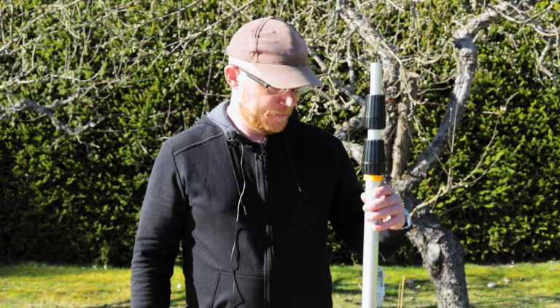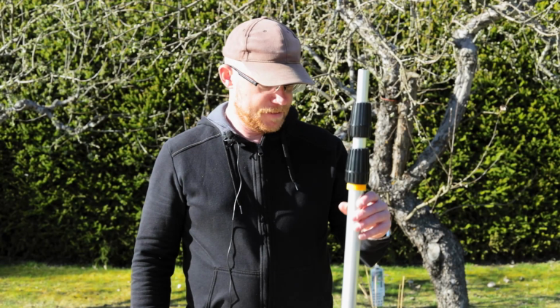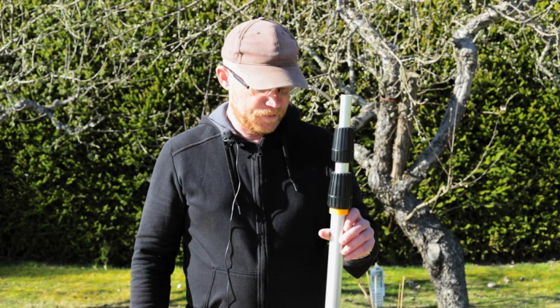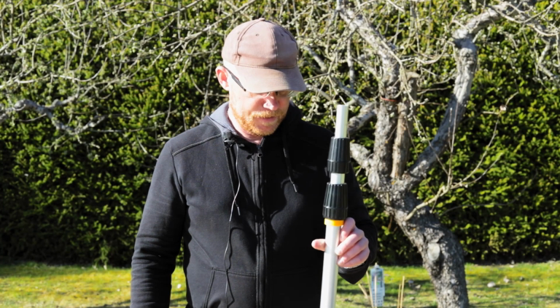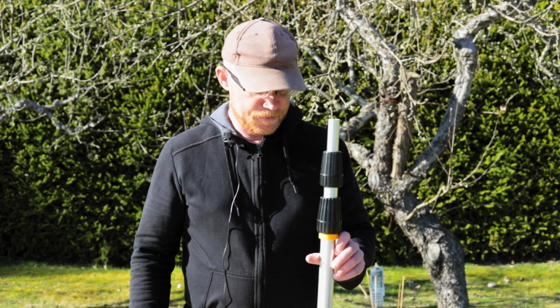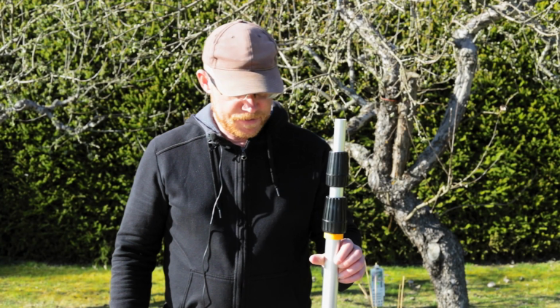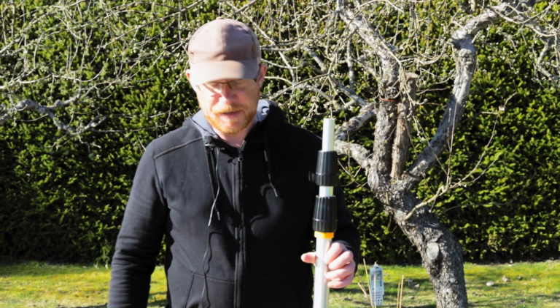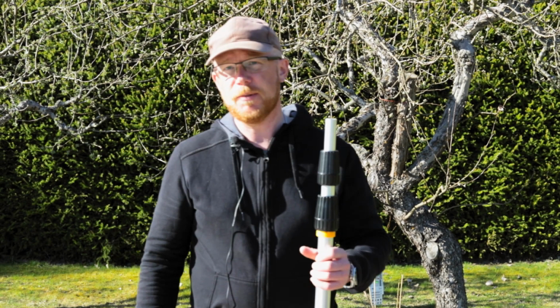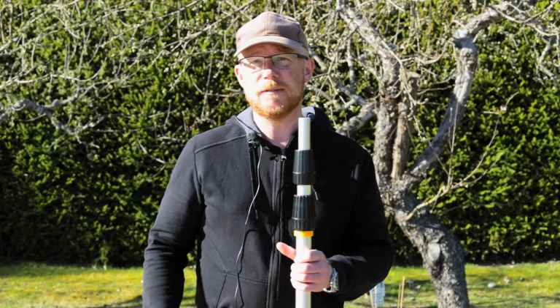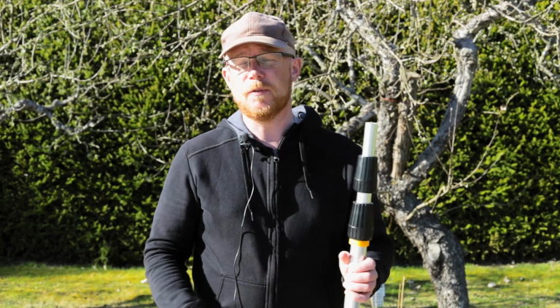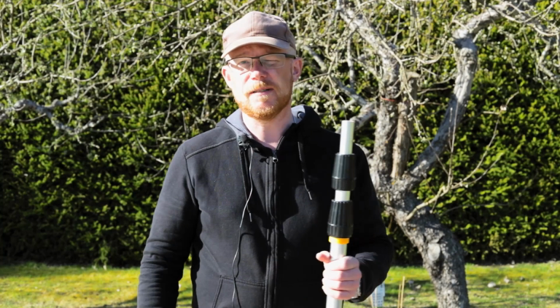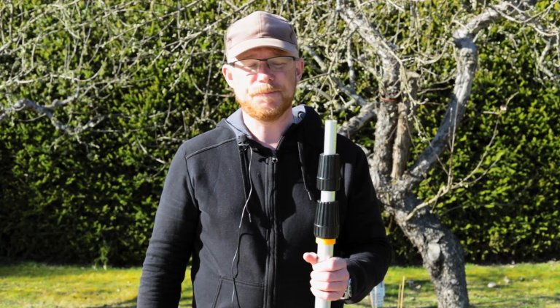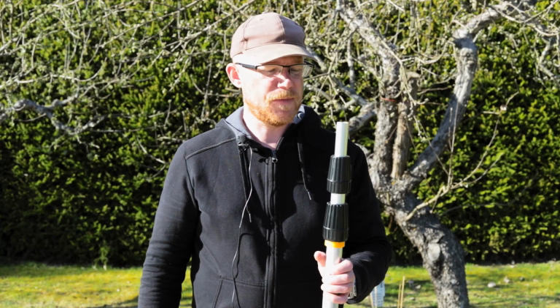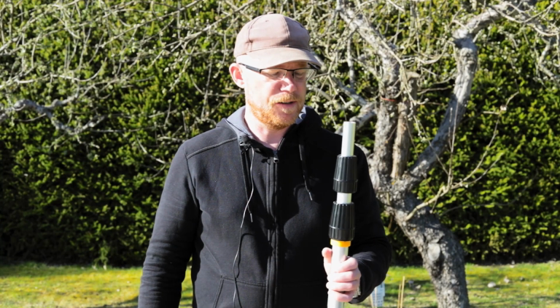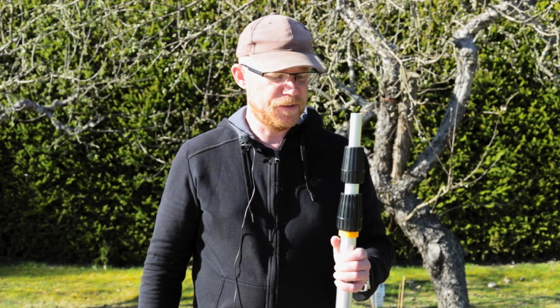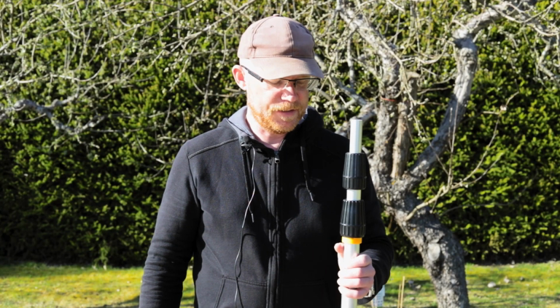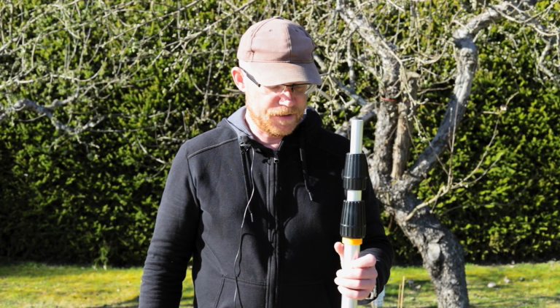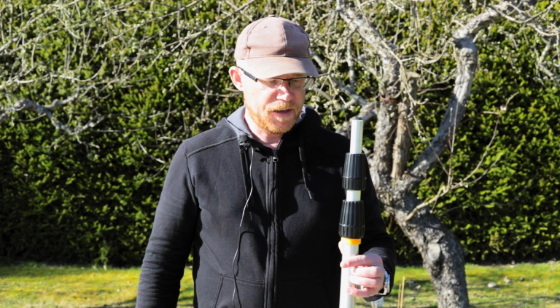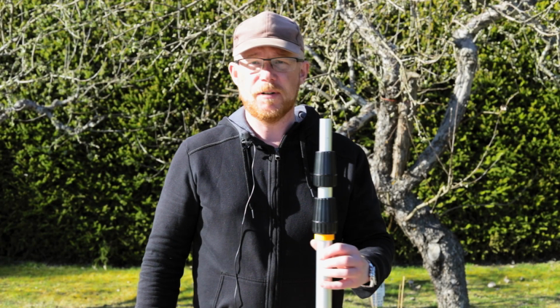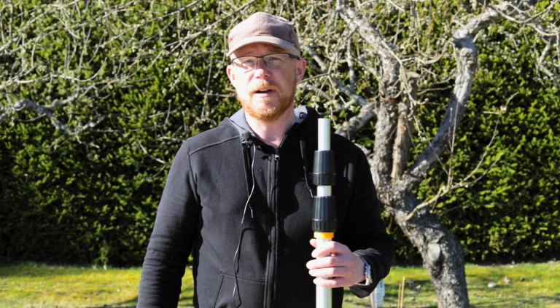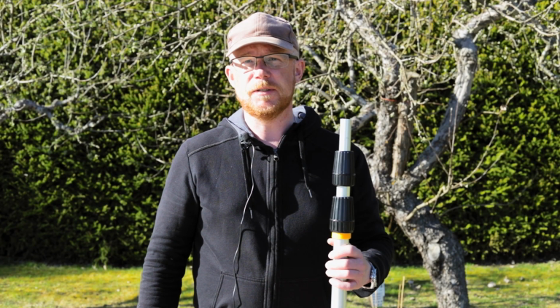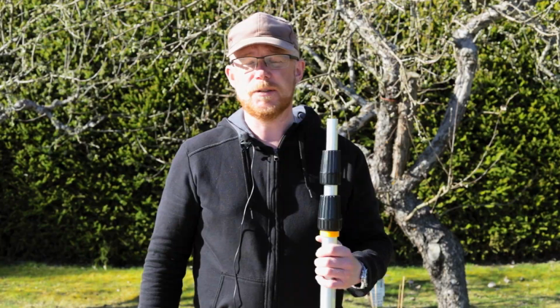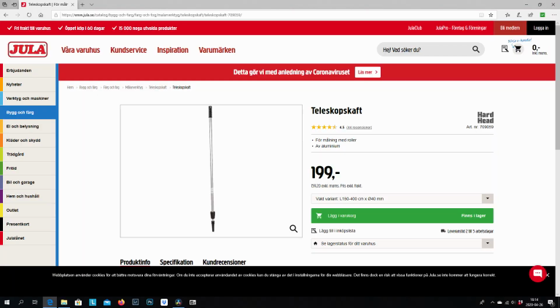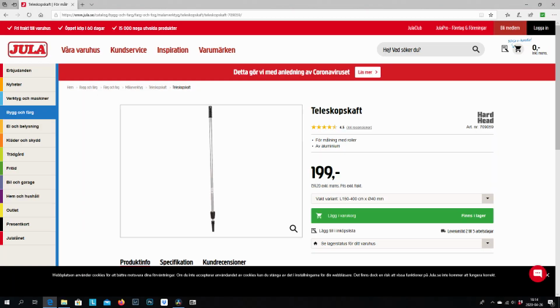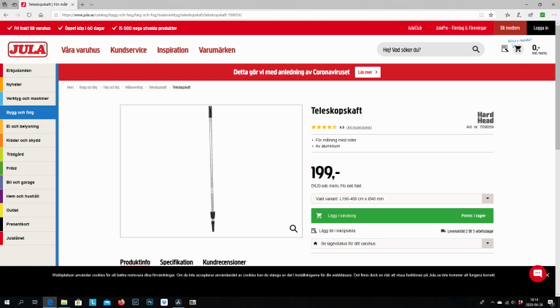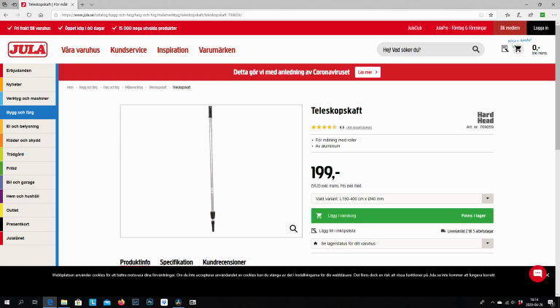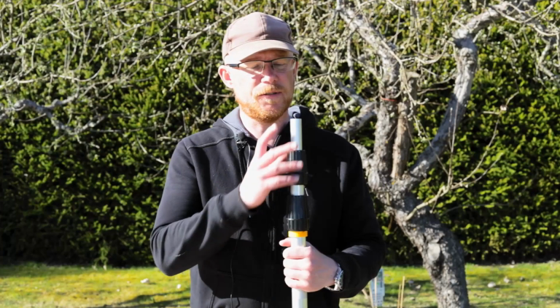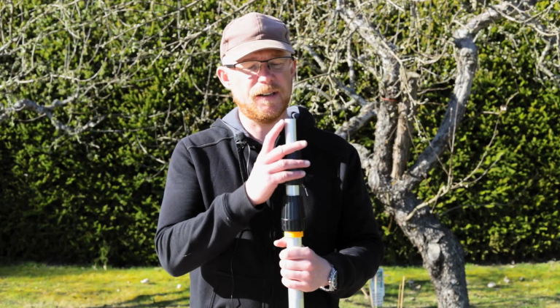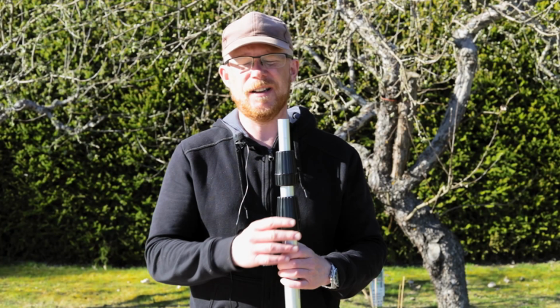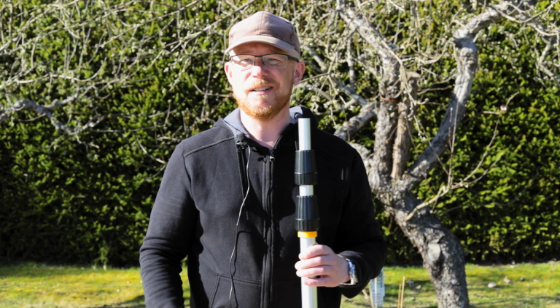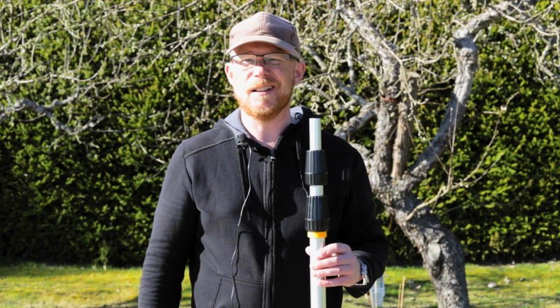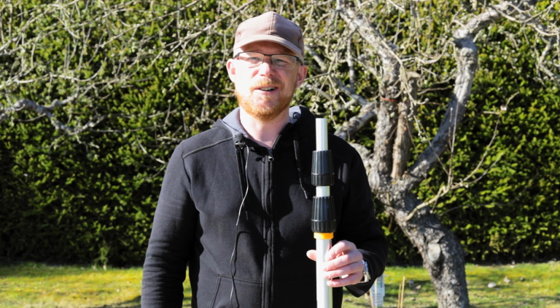This is how it looks like. It's a basic painters pole, four meters long, fully extended, and I bought it for about 20 euros.